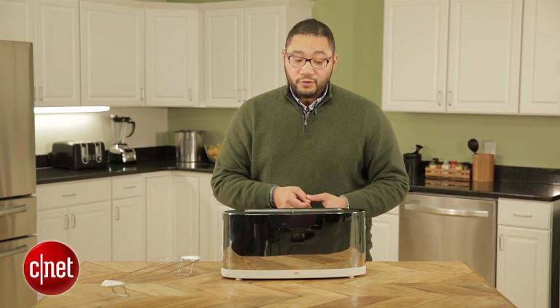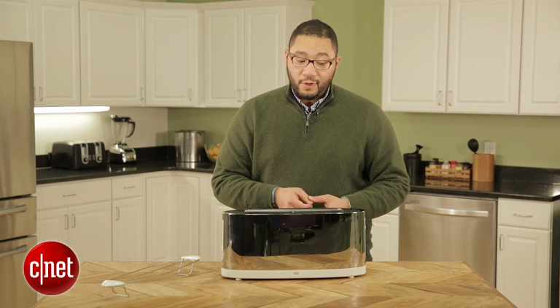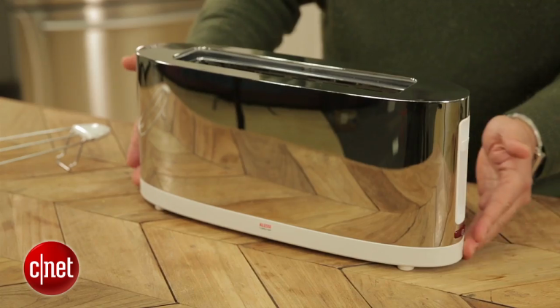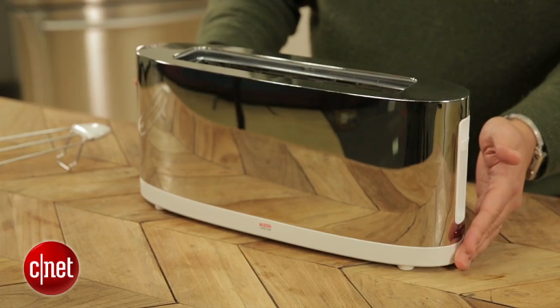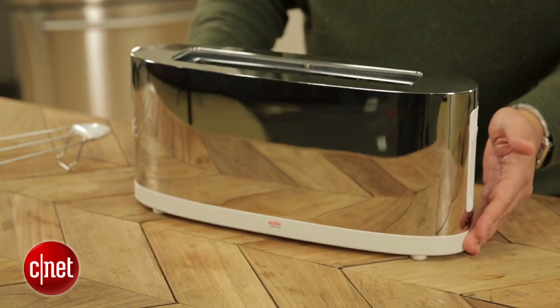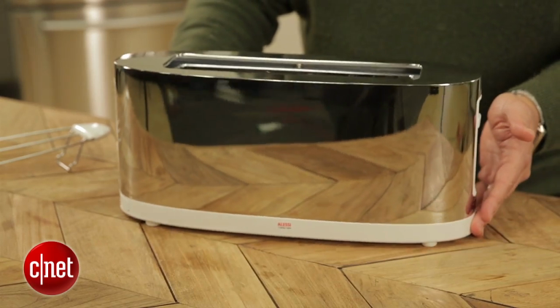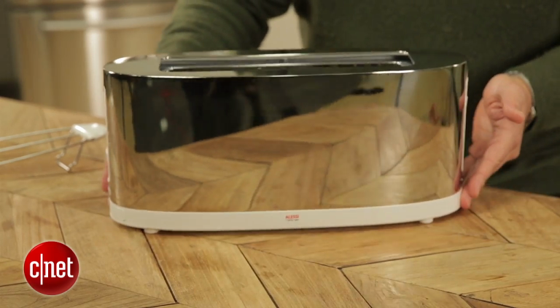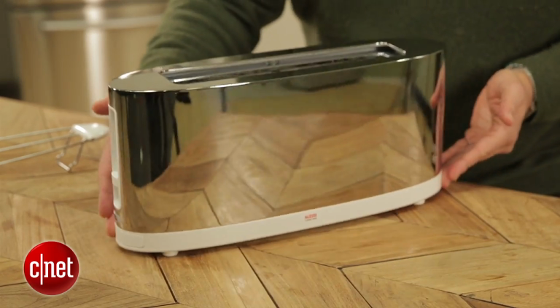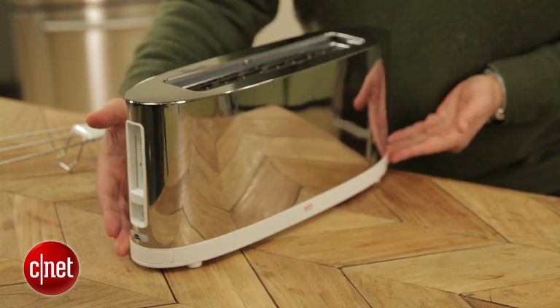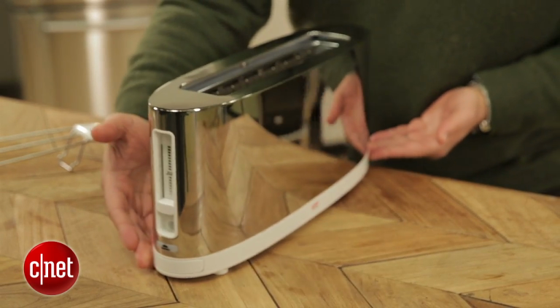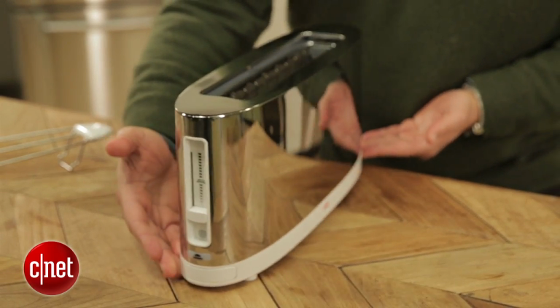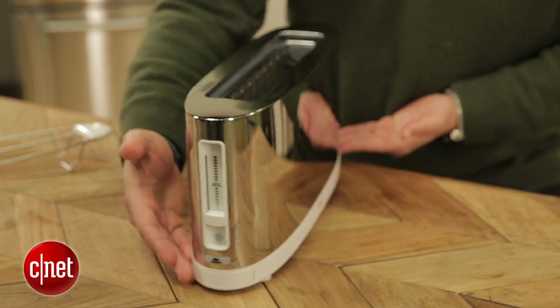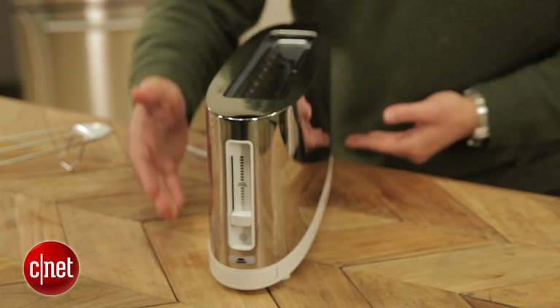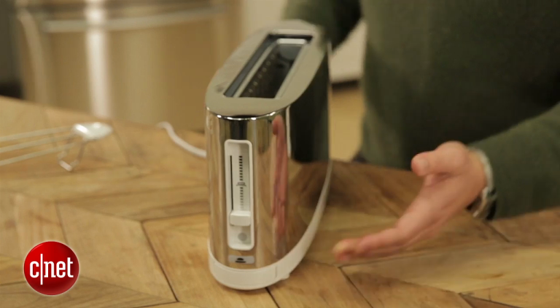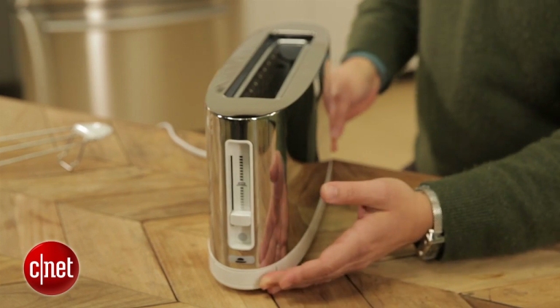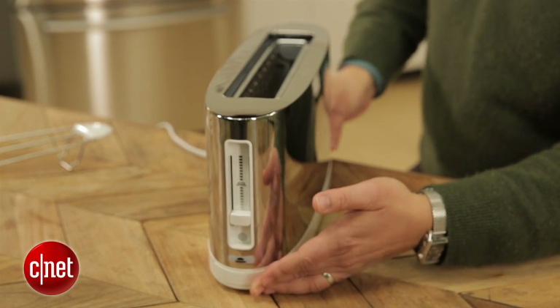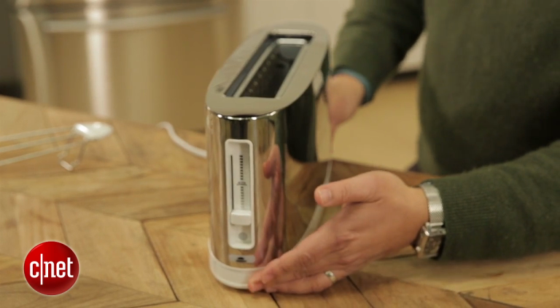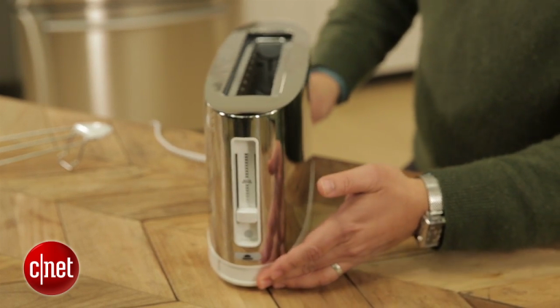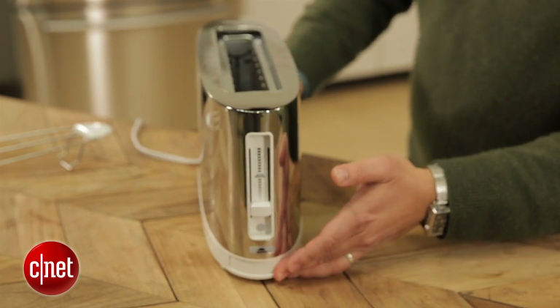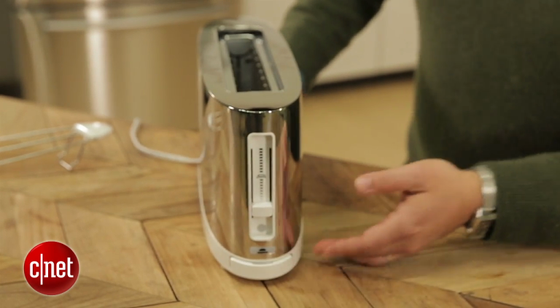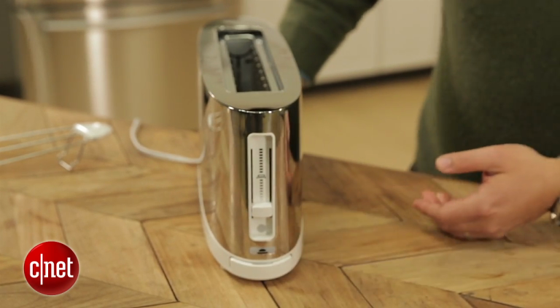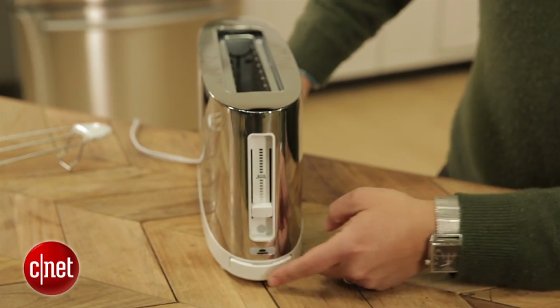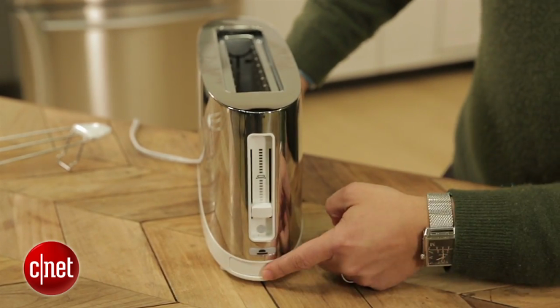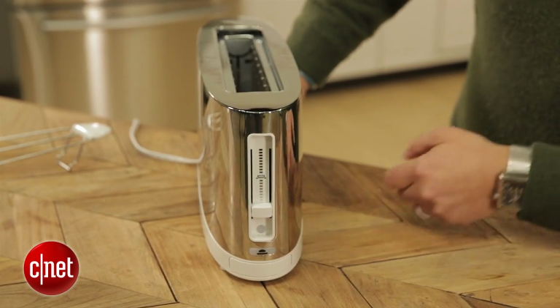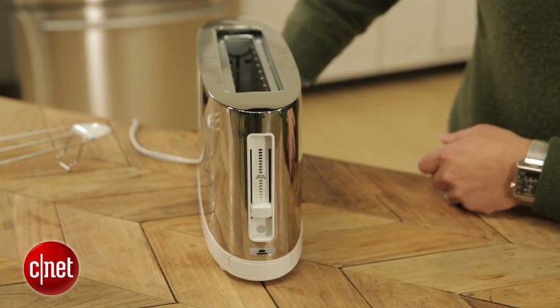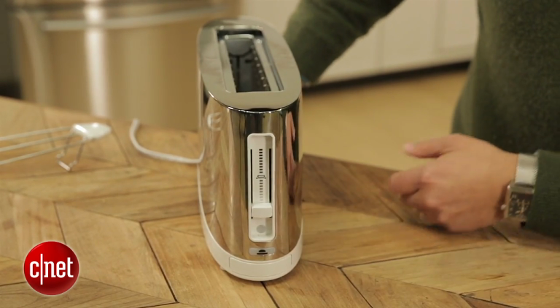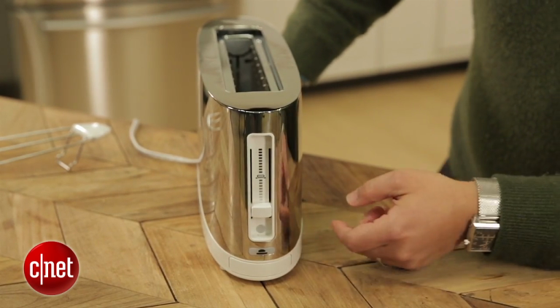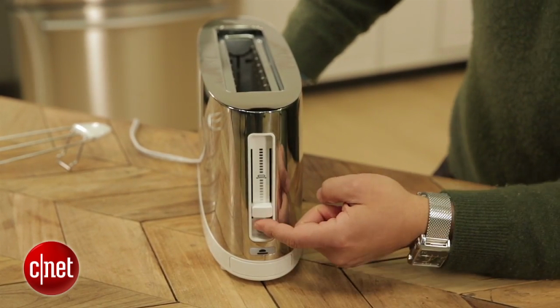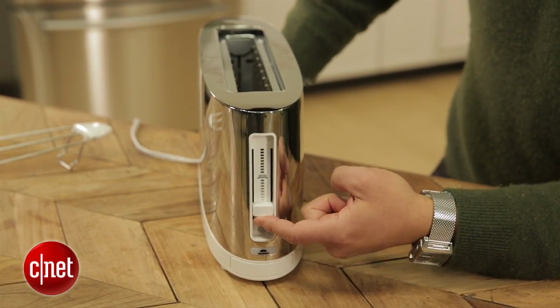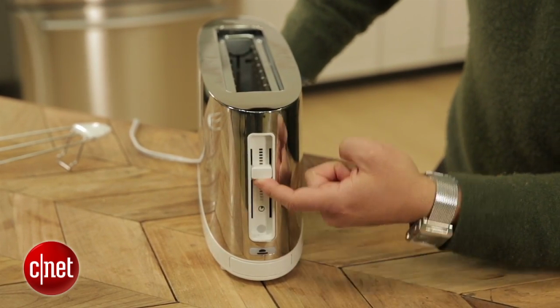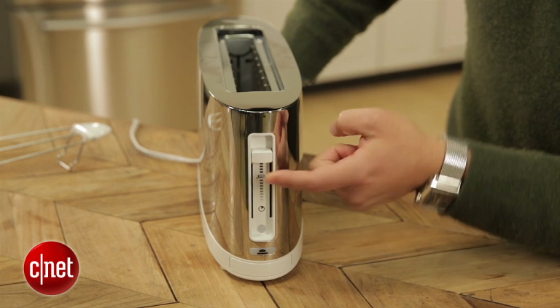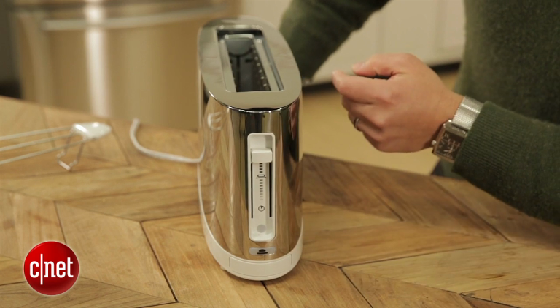Also, I don't like how the actual buttons and controls don't have written instructions. They just have little symbols that are kind of confusing if you don't know what they mean.